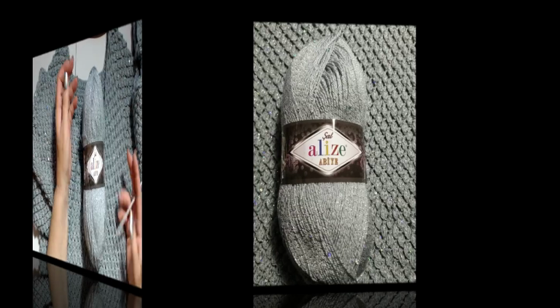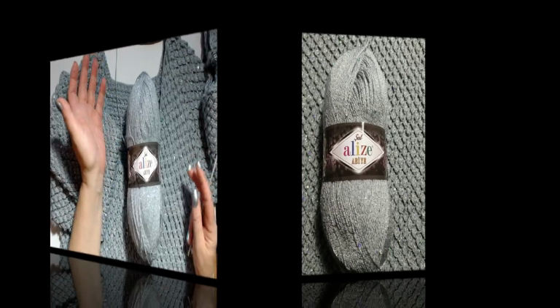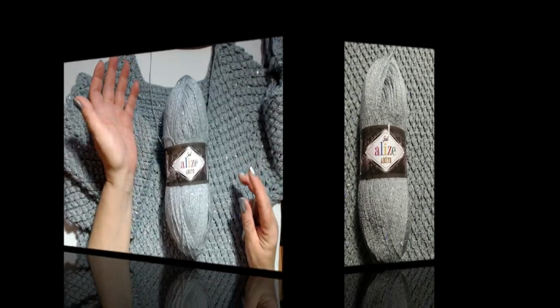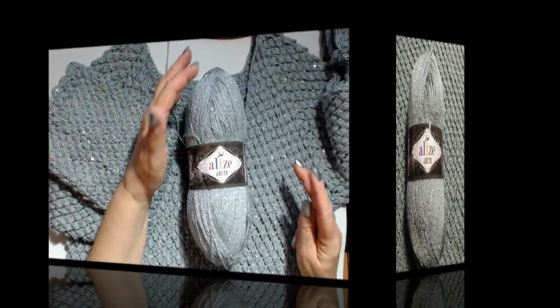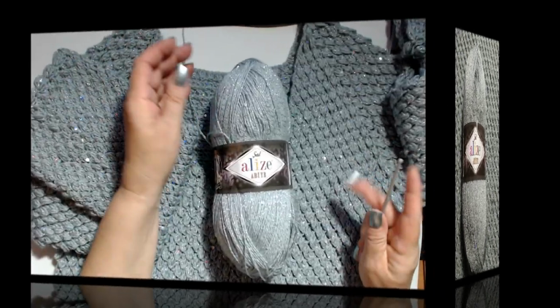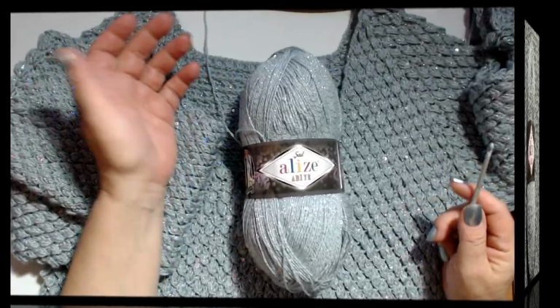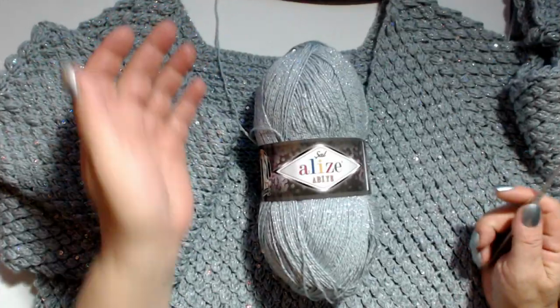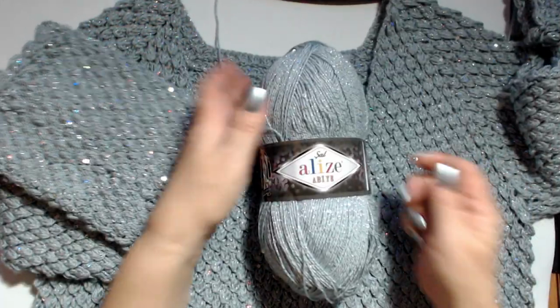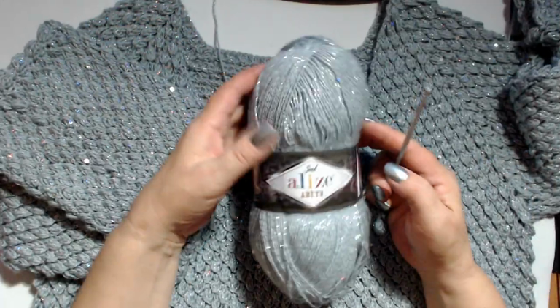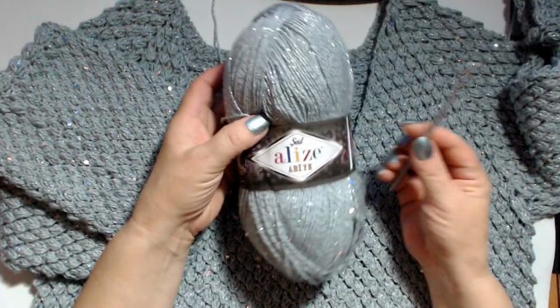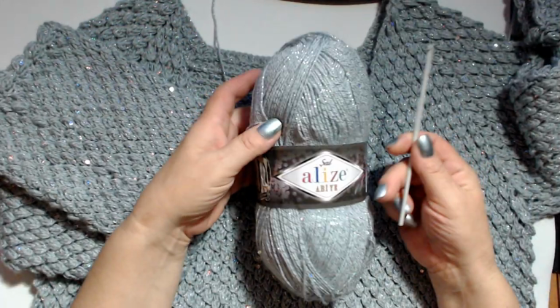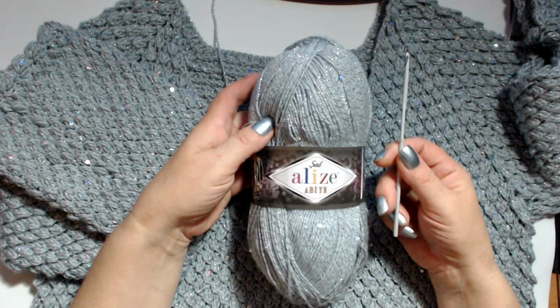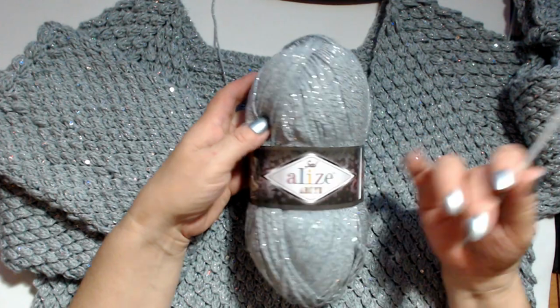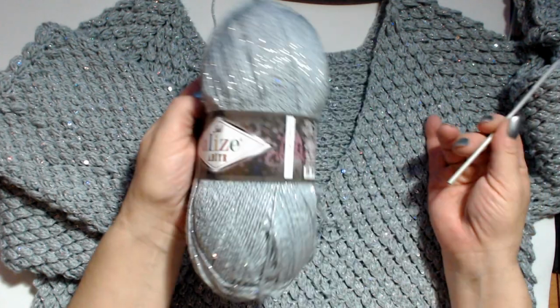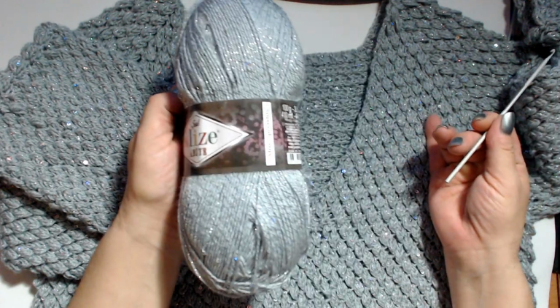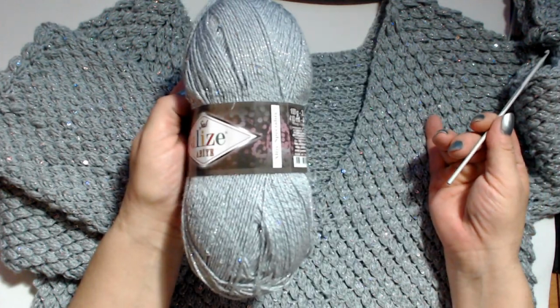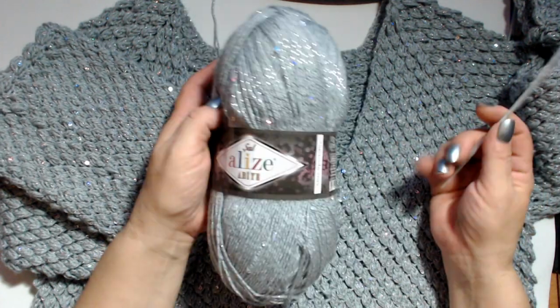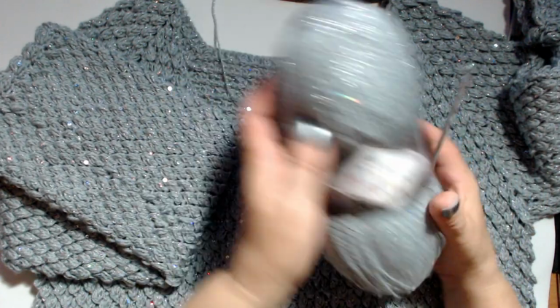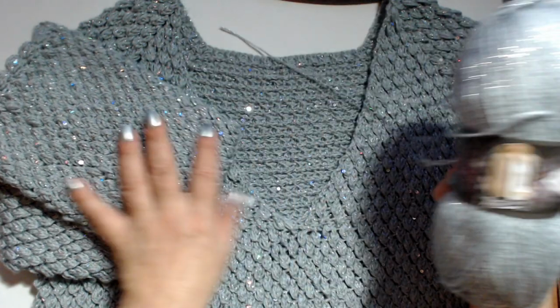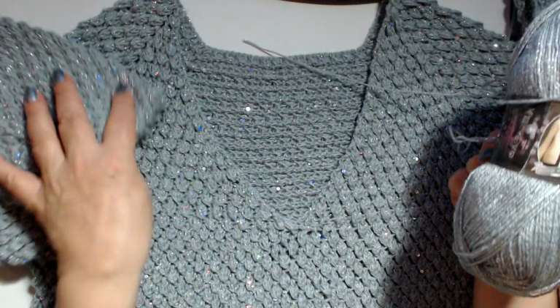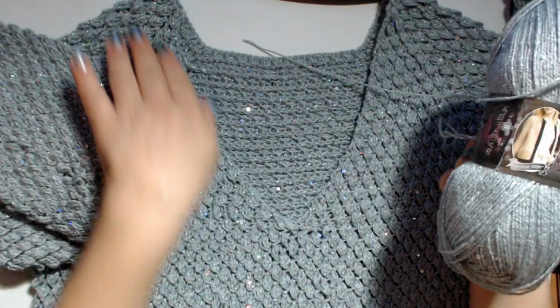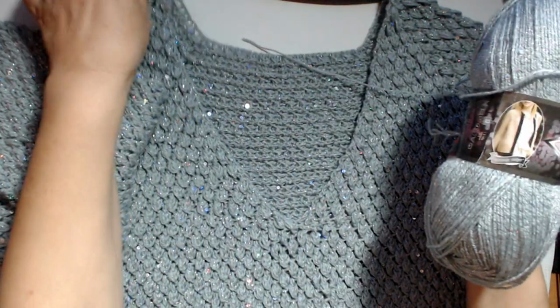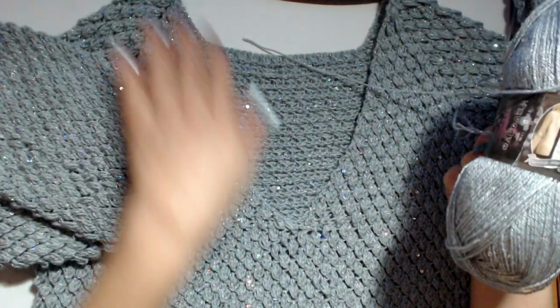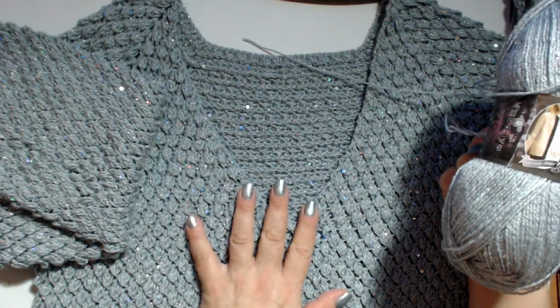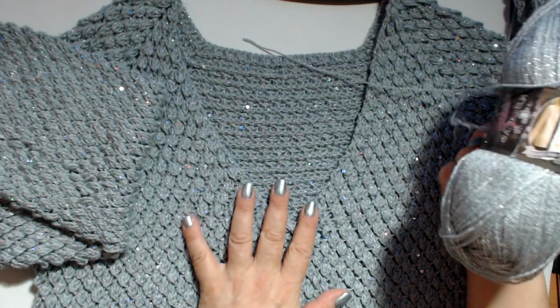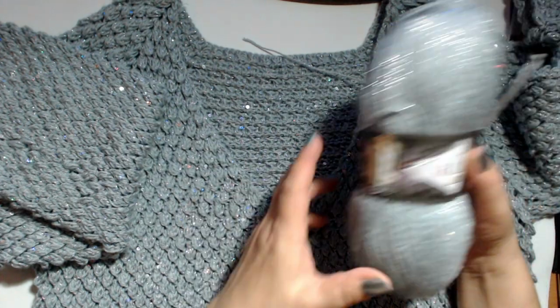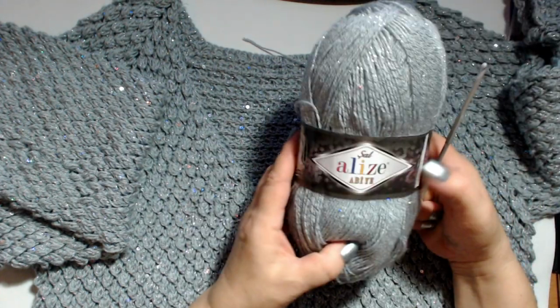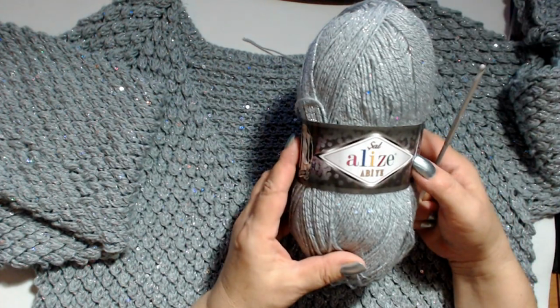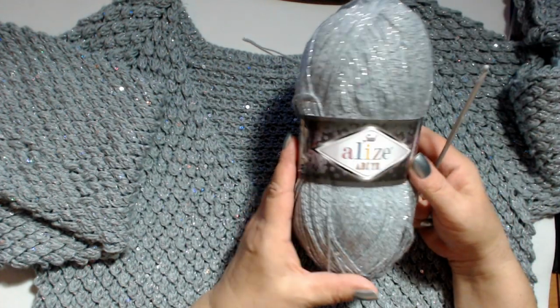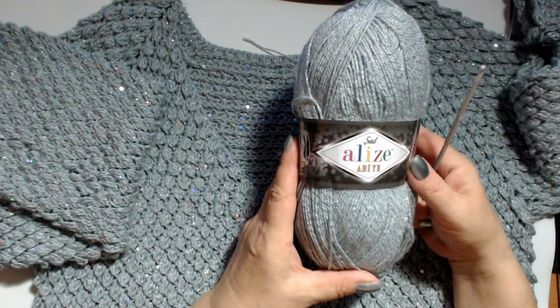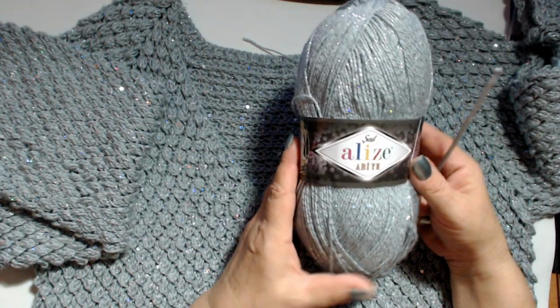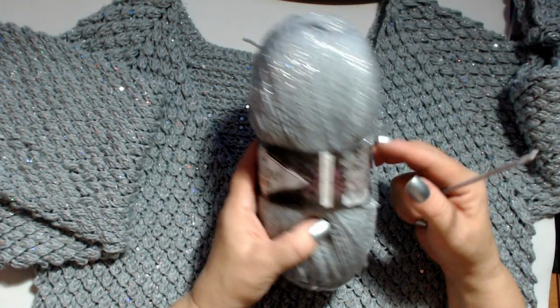Ciao a tutti e bentornati al mio canale. Oggi vi presento il mio filato e il mio nuovo progetto. Ho realizzato questo maglione nel filato Alice Abbie.